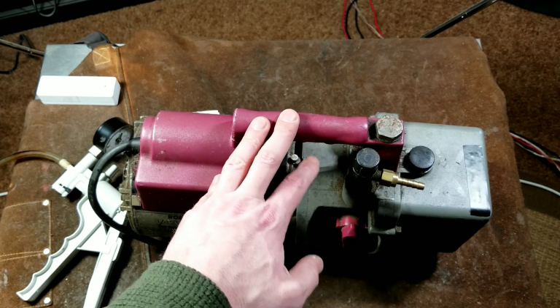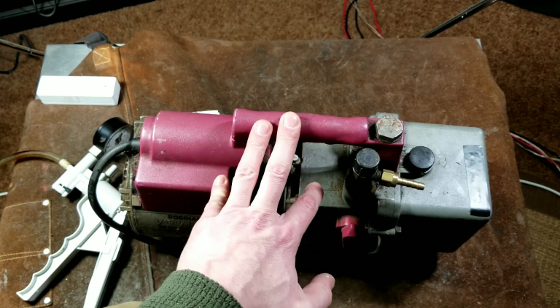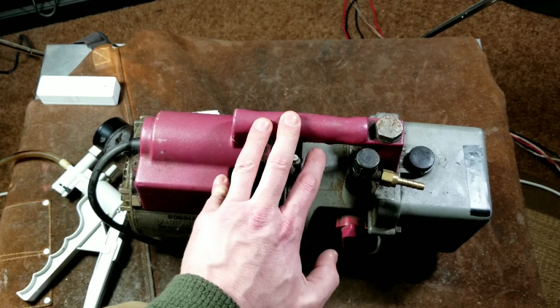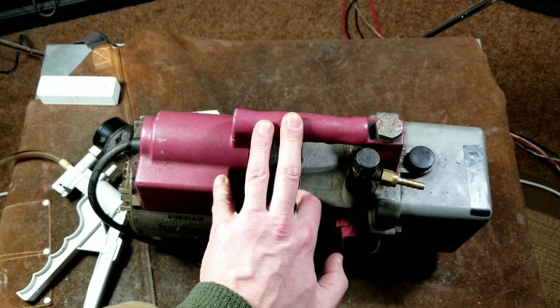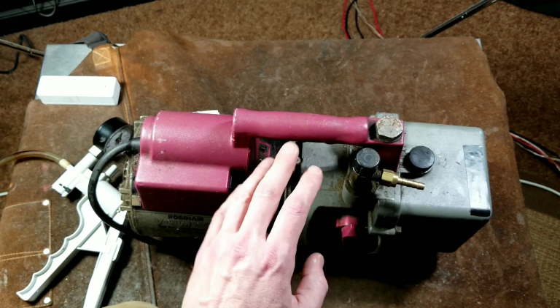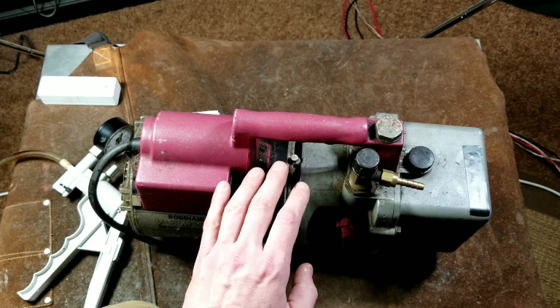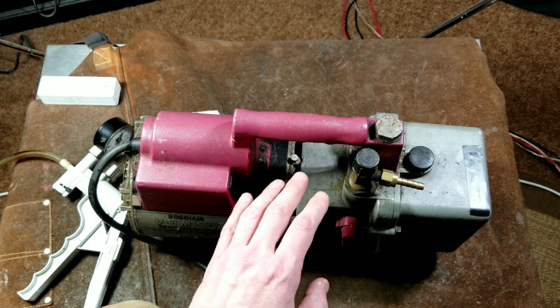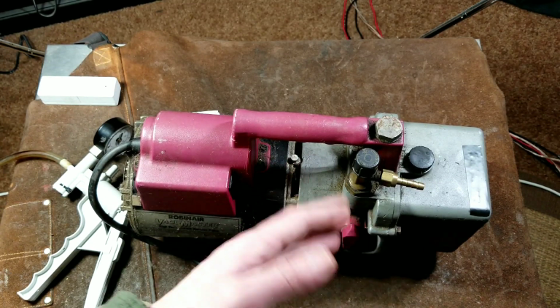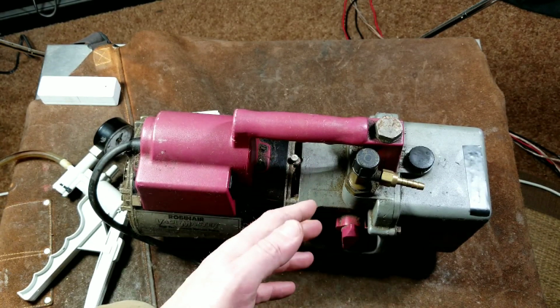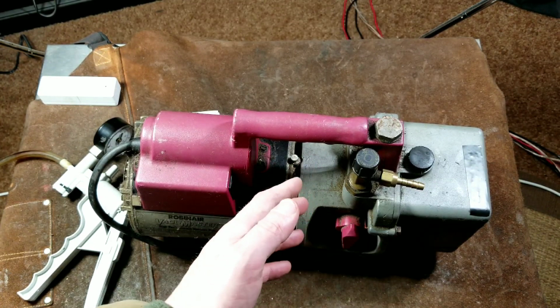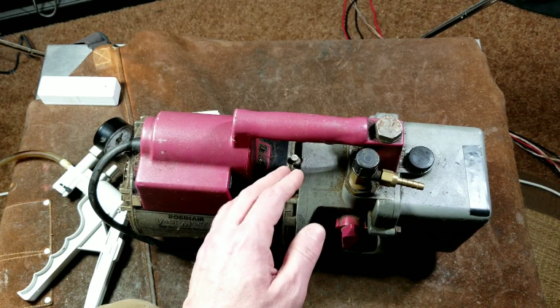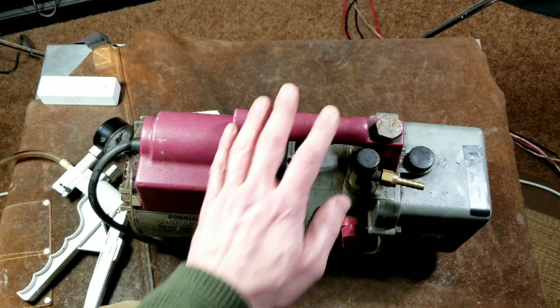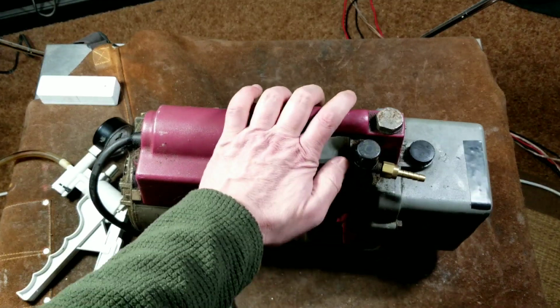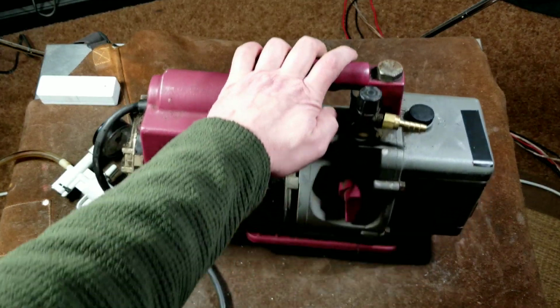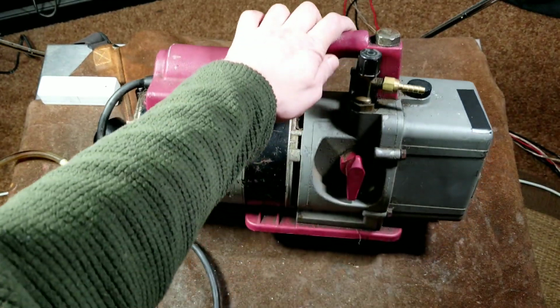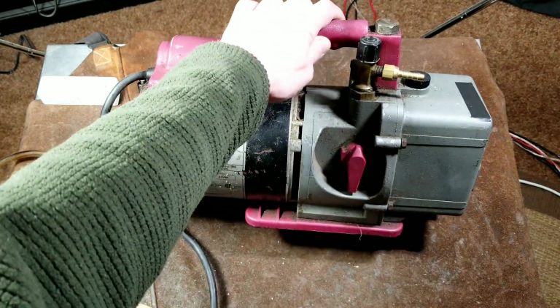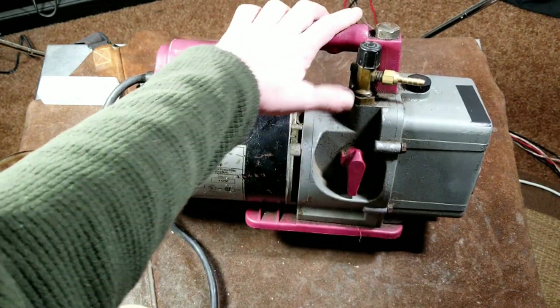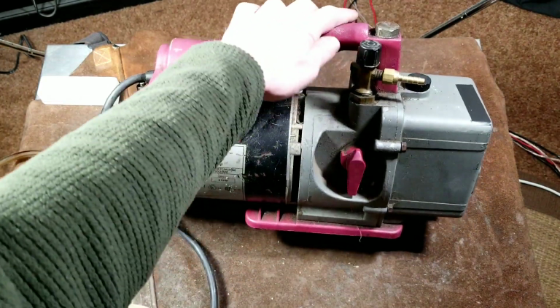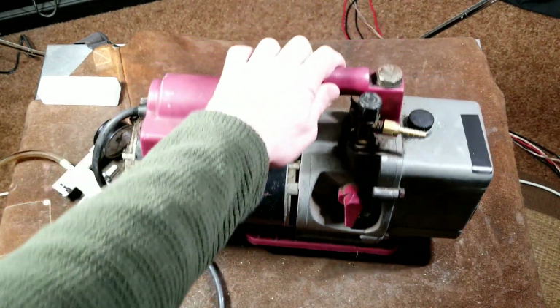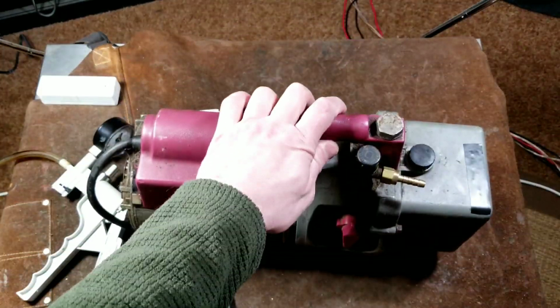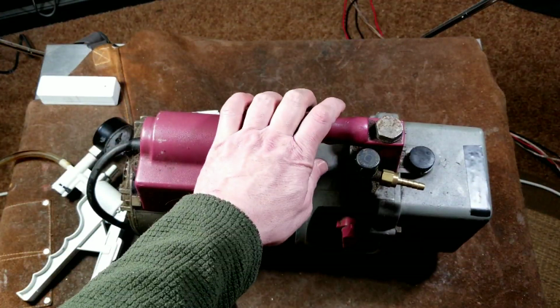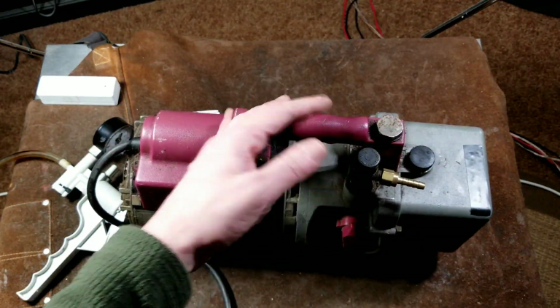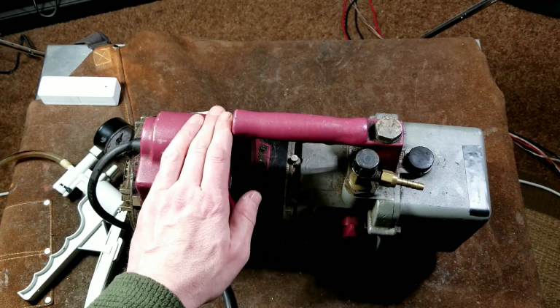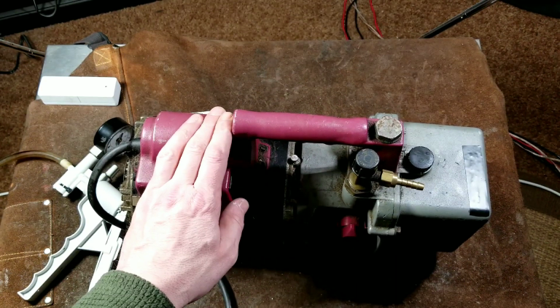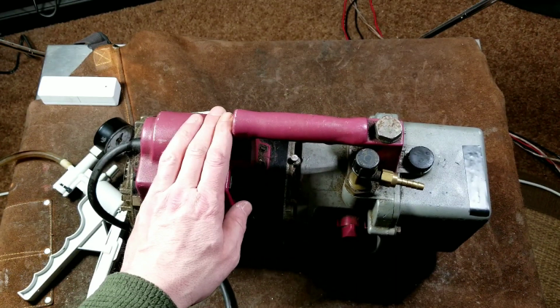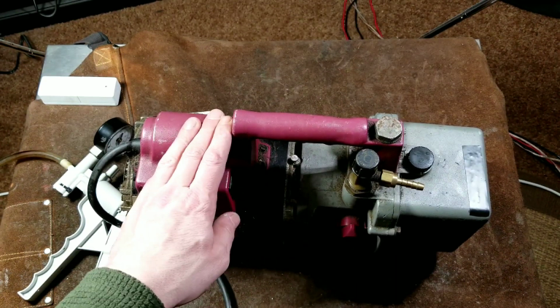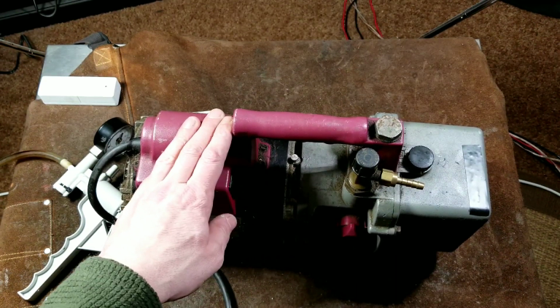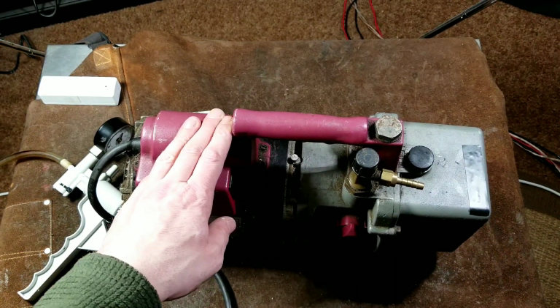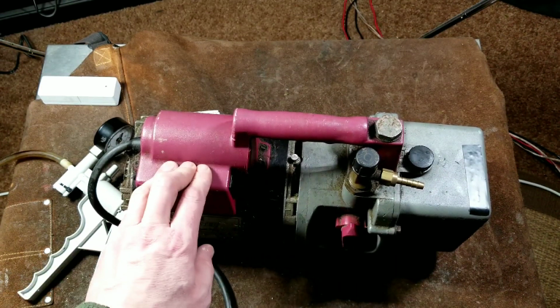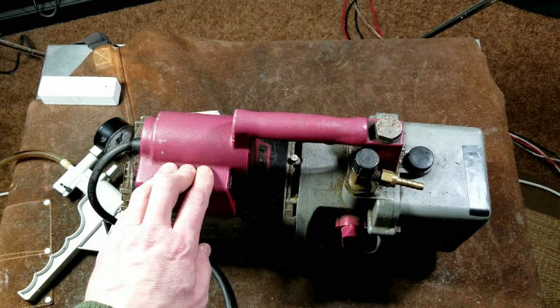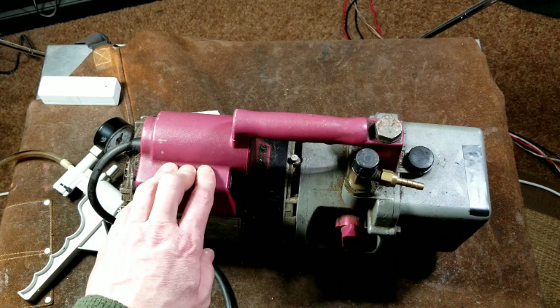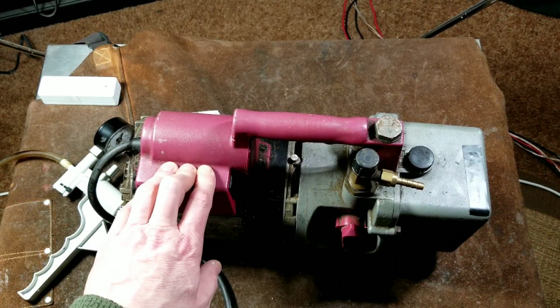To get lower than what one of these pumps achieves, you need something like a turbo molecular vacuum pump — those are scientific grade. But these Robinaires are really pretty good for all their intended industrial uses, and primarily evacuating HVAC systems.